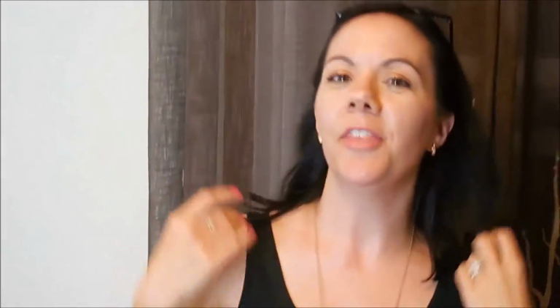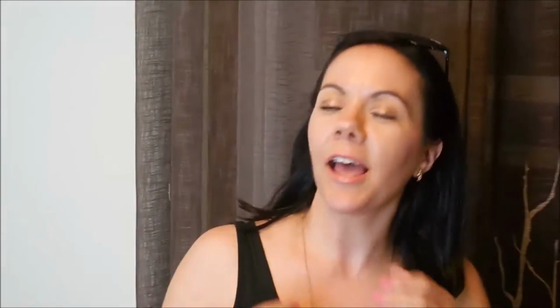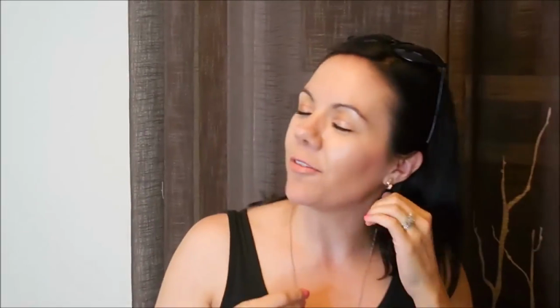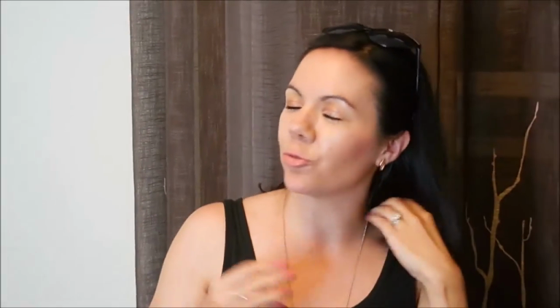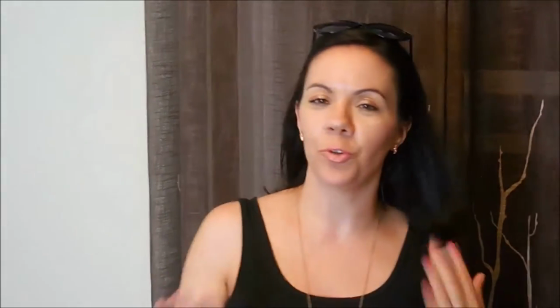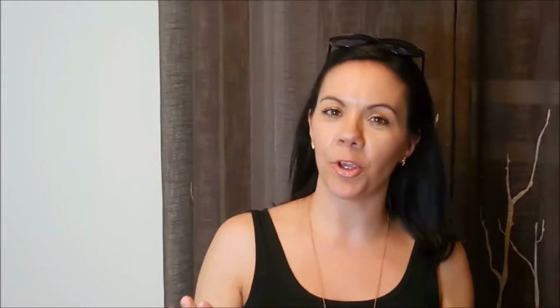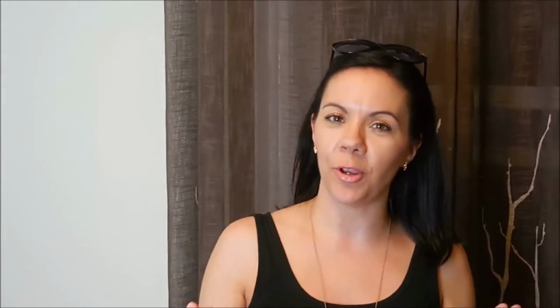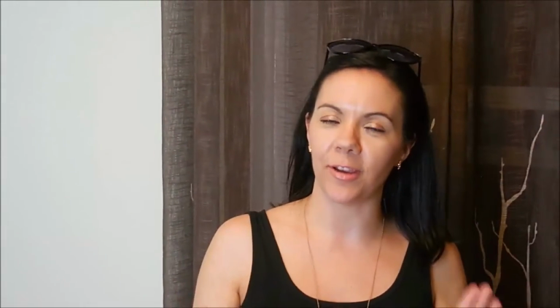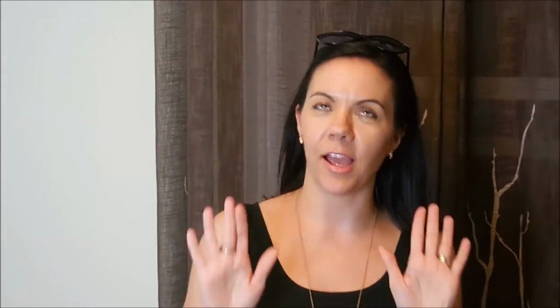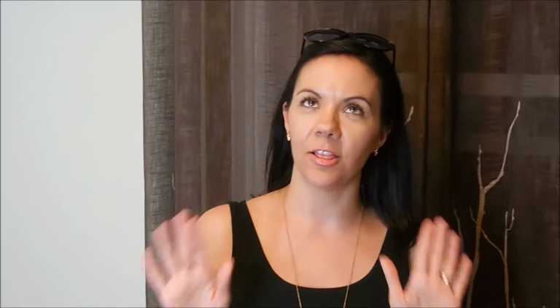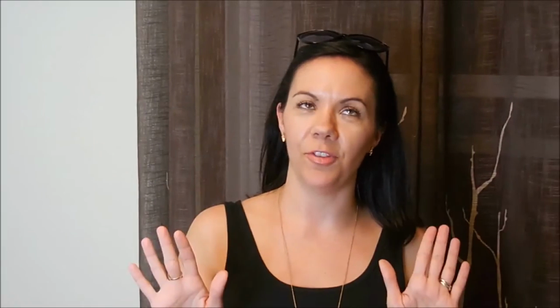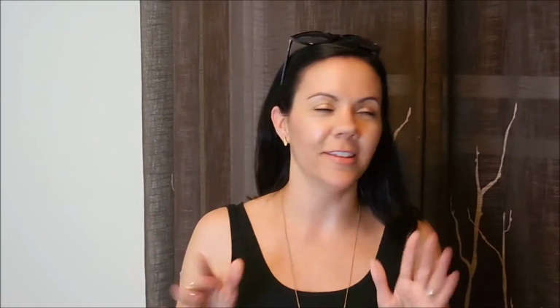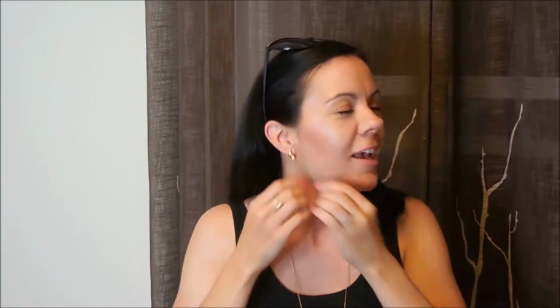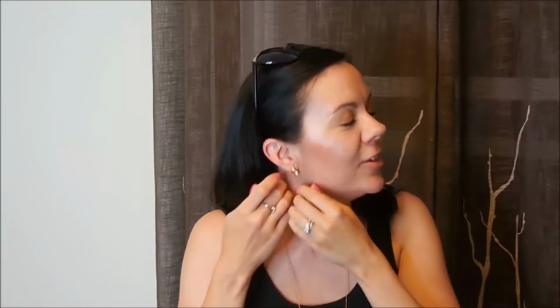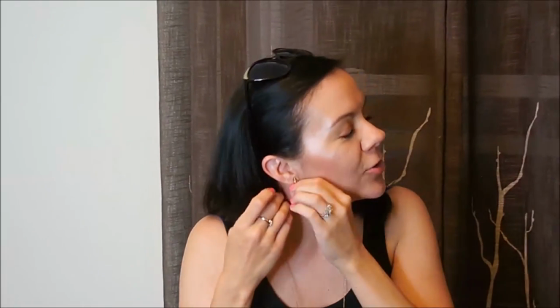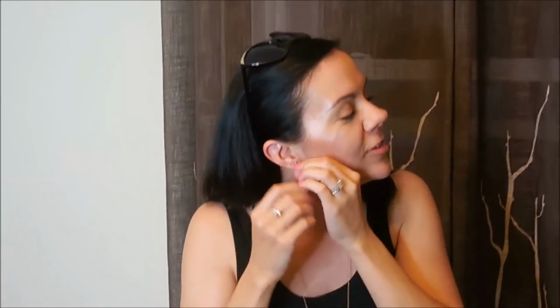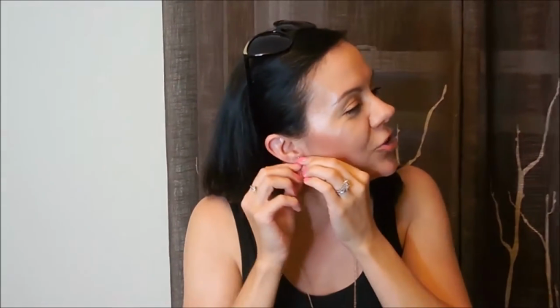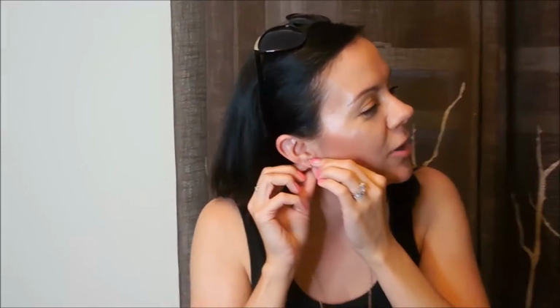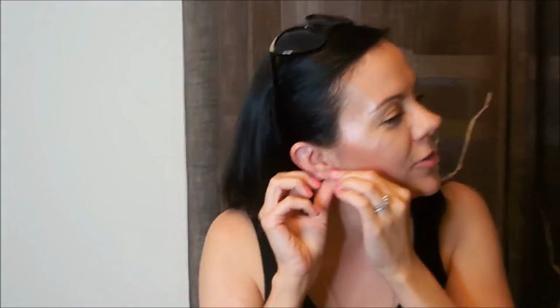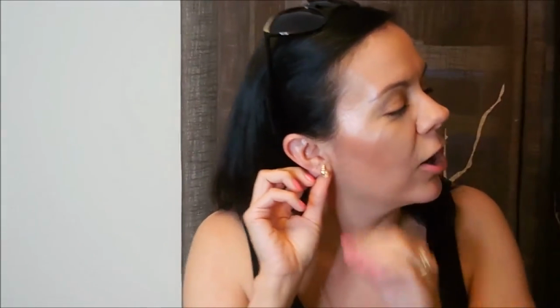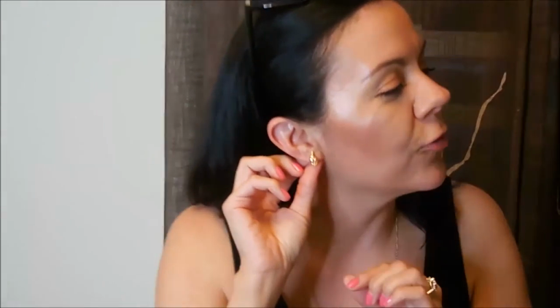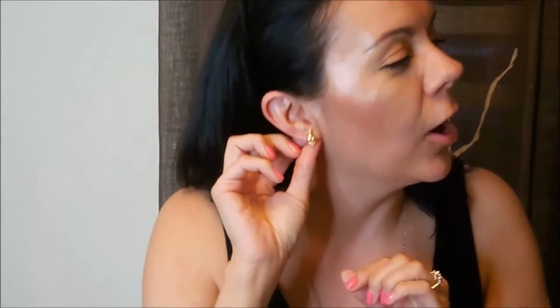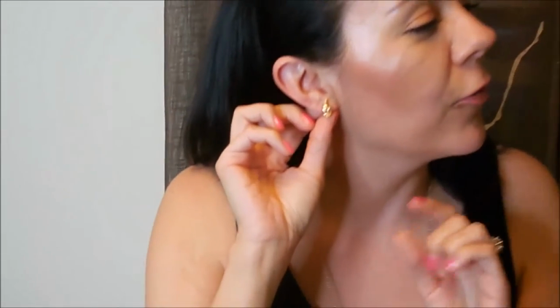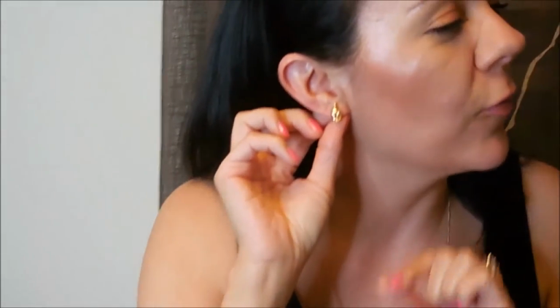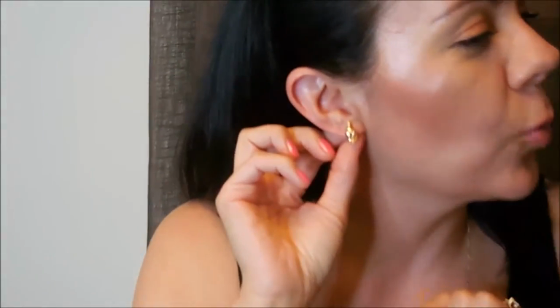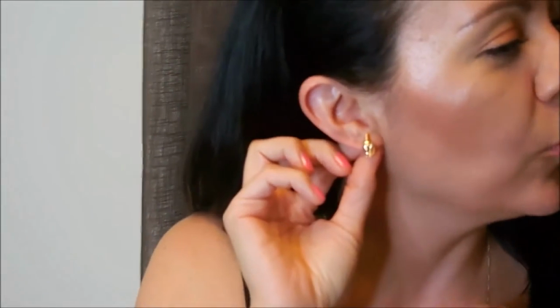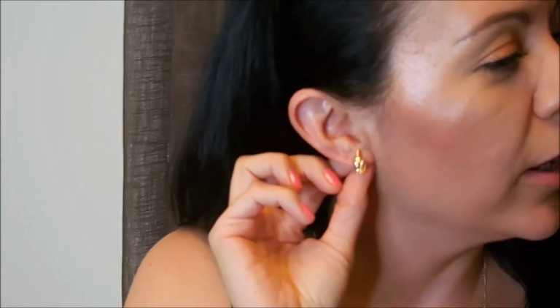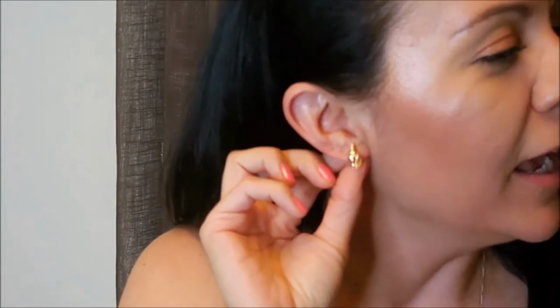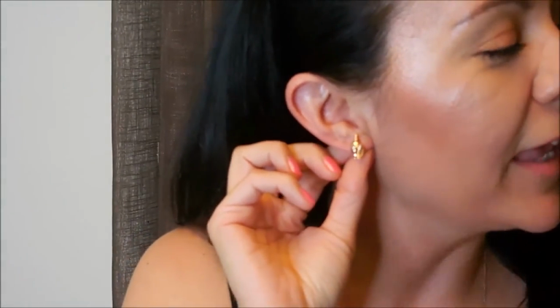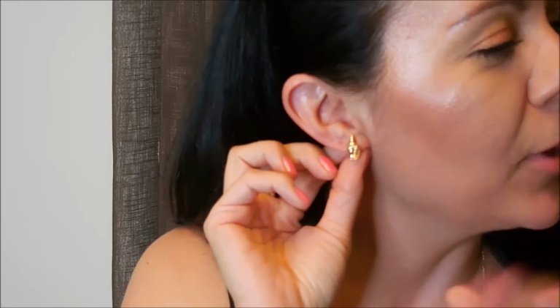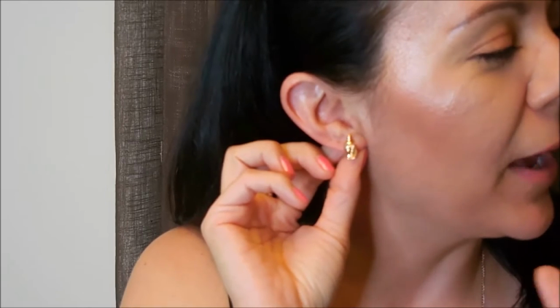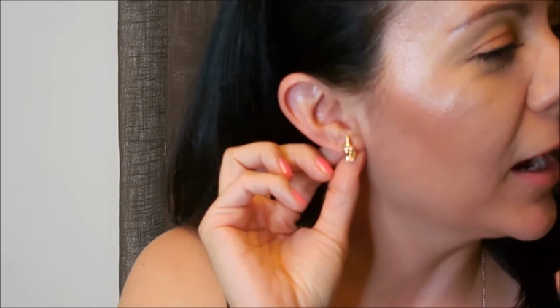Then I have these super cute earrings. These are little seashells. They are from Forever 21 and they came in a pack. These are one of my favorites — I just love them.